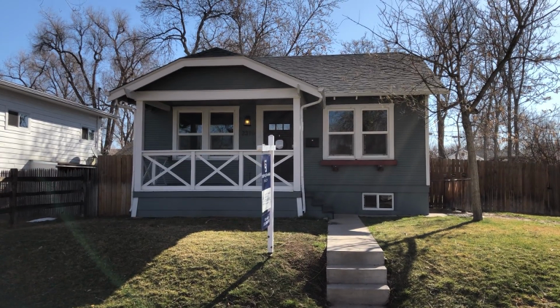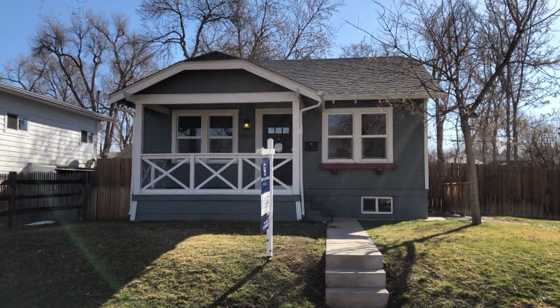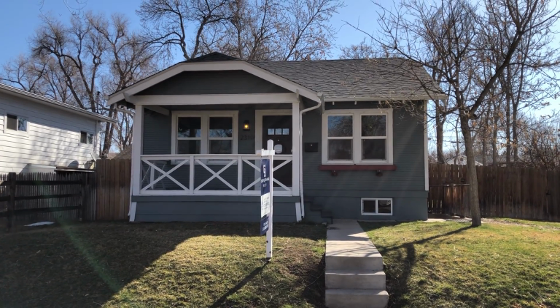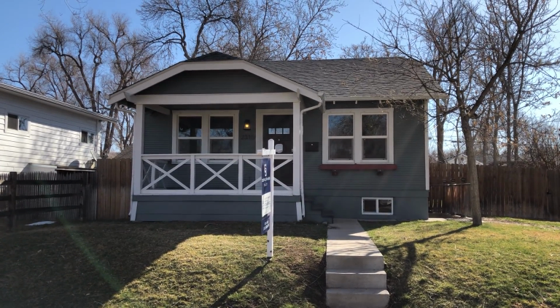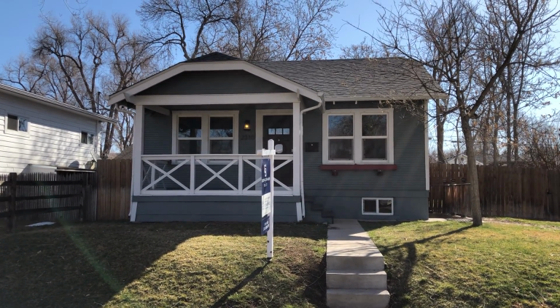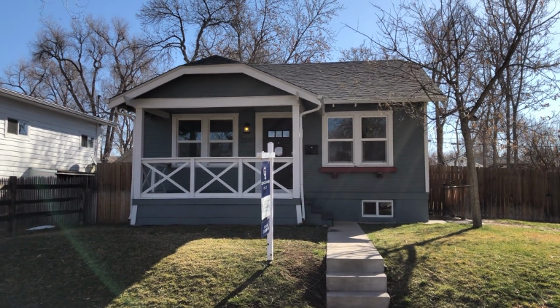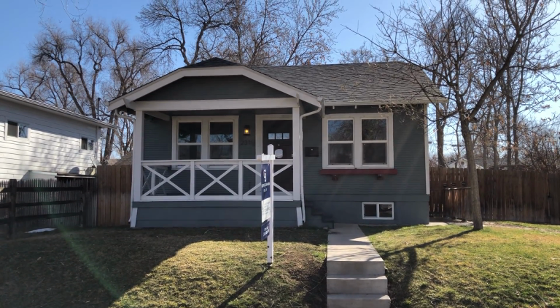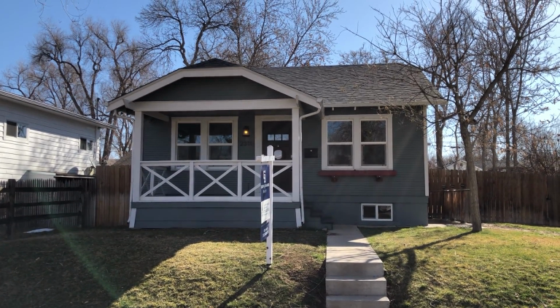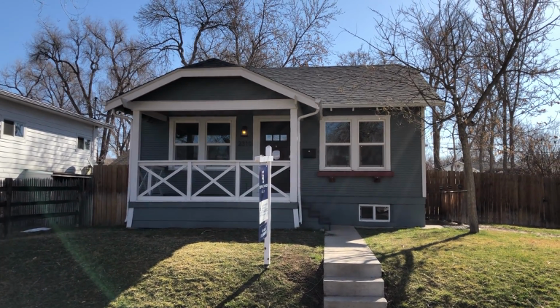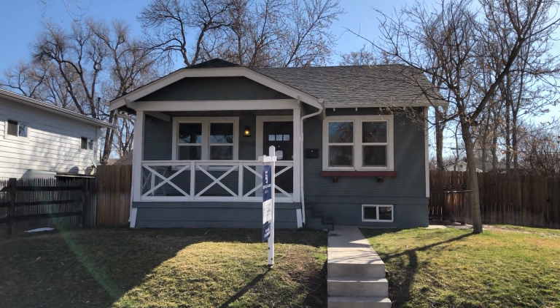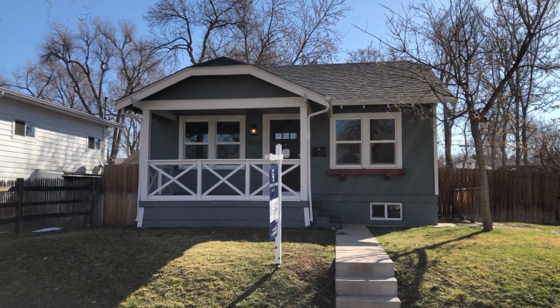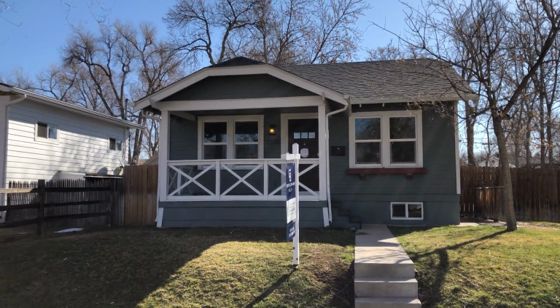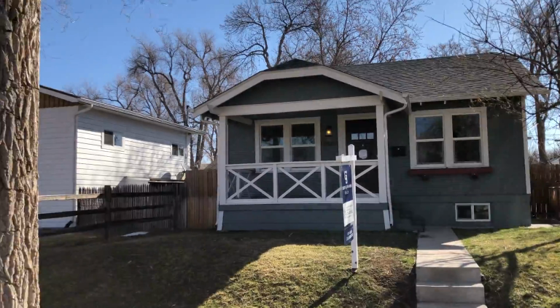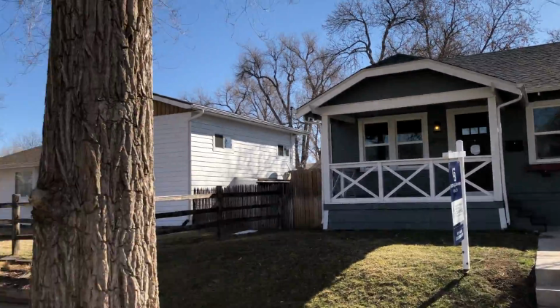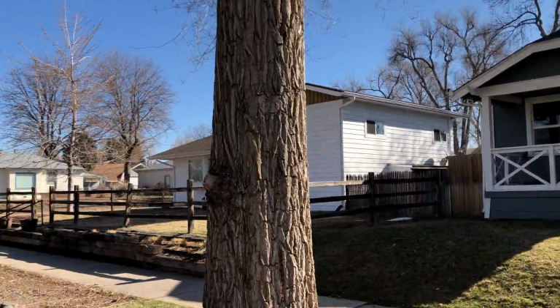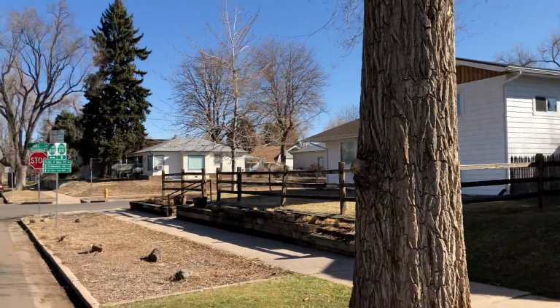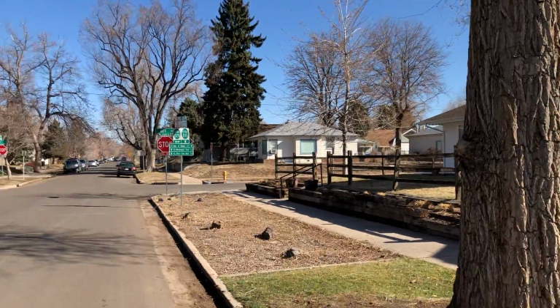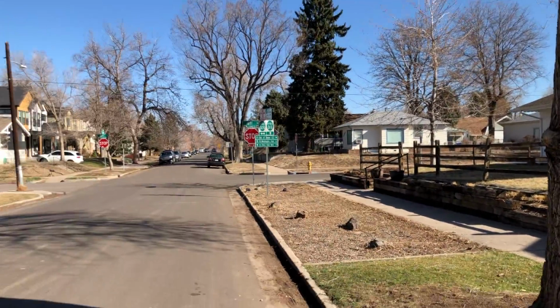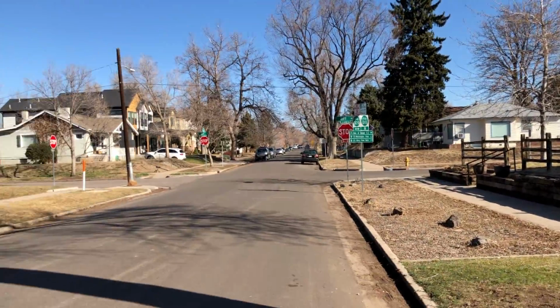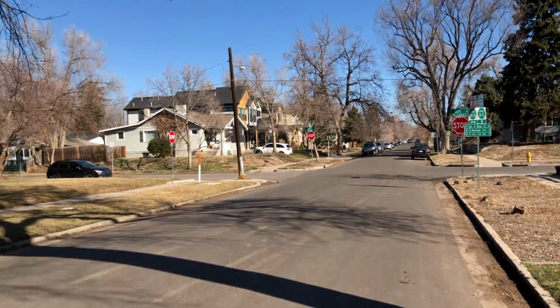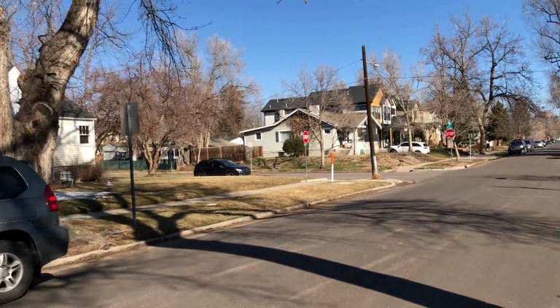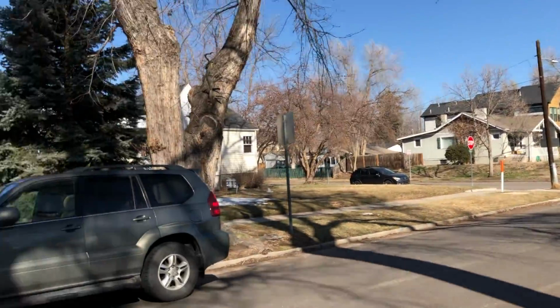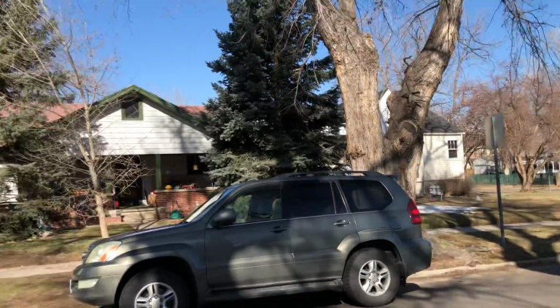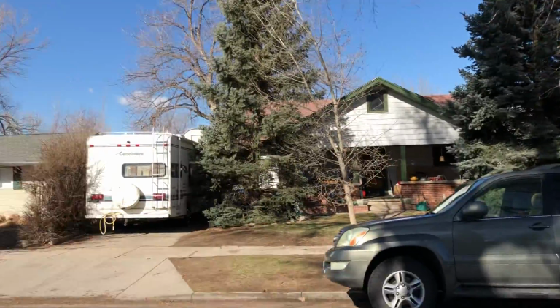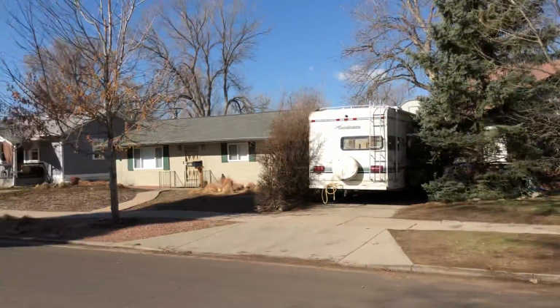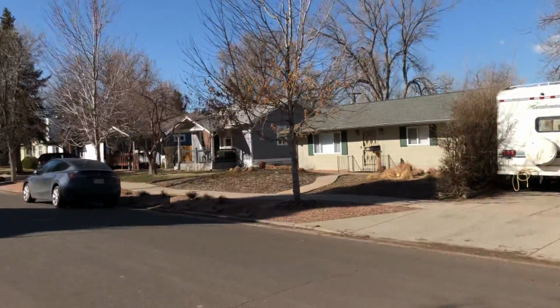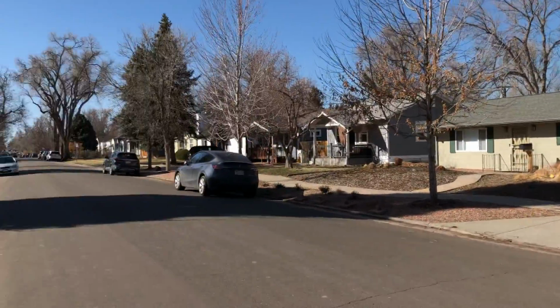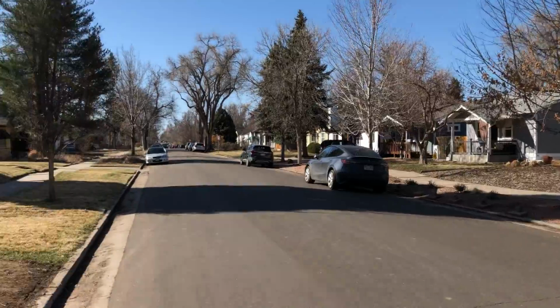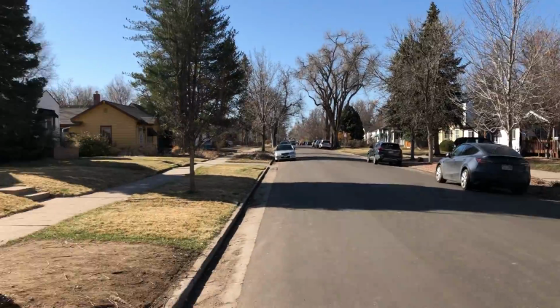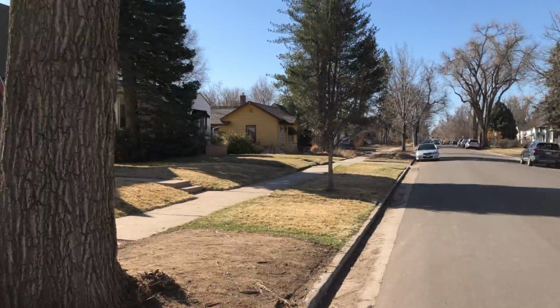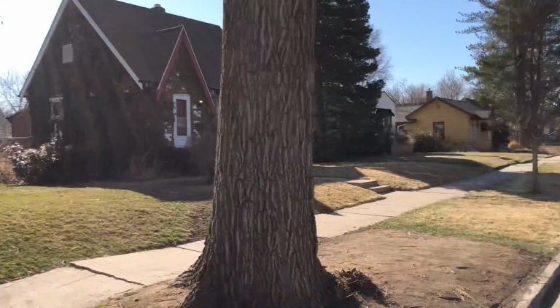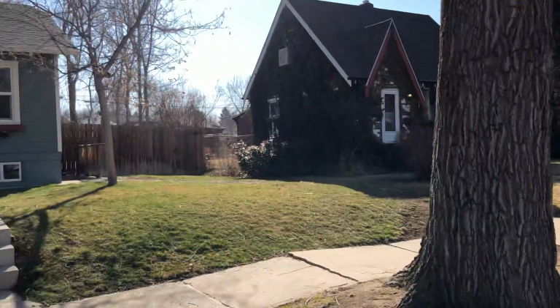Howdy, good morning. We are here at 2310 South Franklin in Englewood. Really nice quiet street here. It happens to be a beautiful morning.